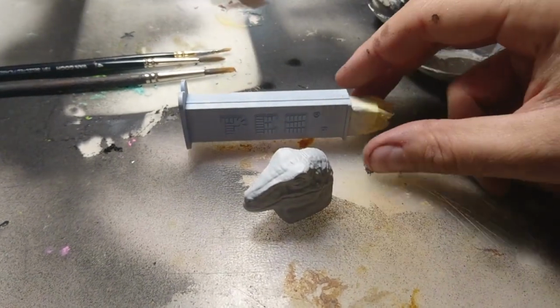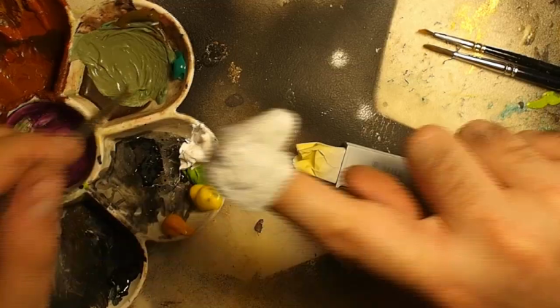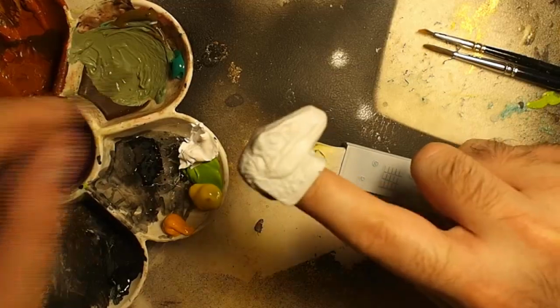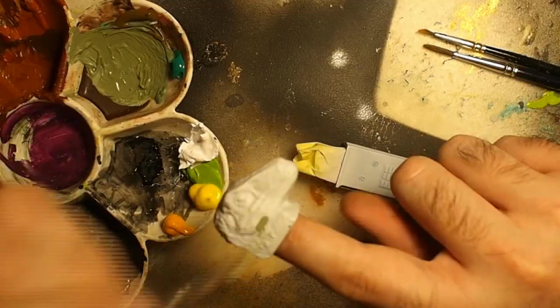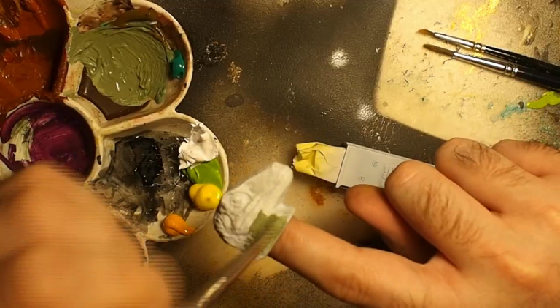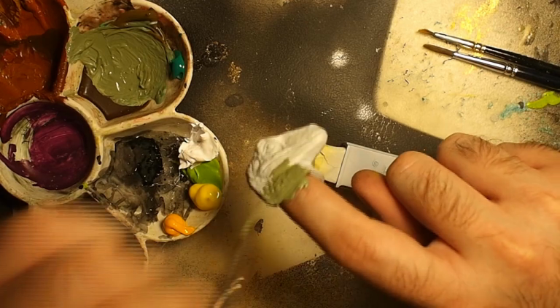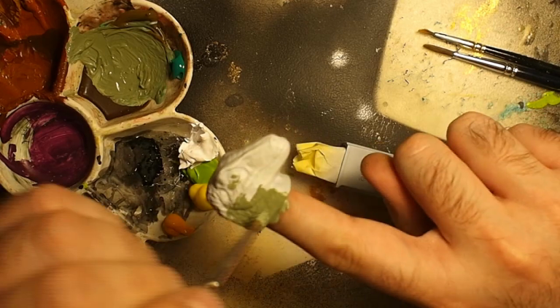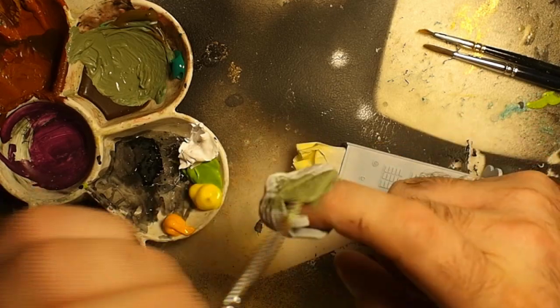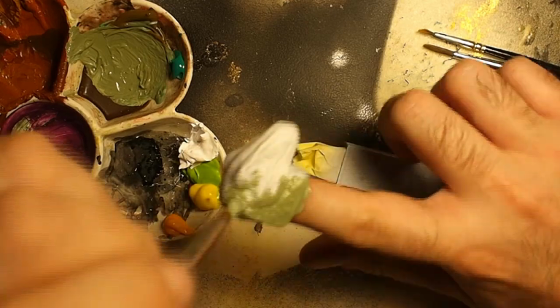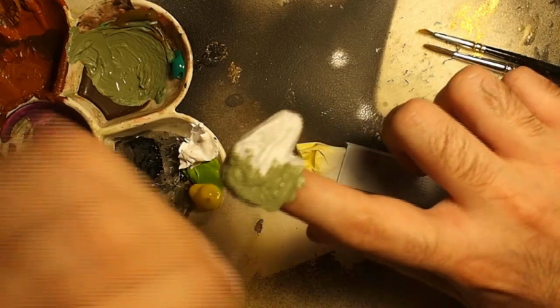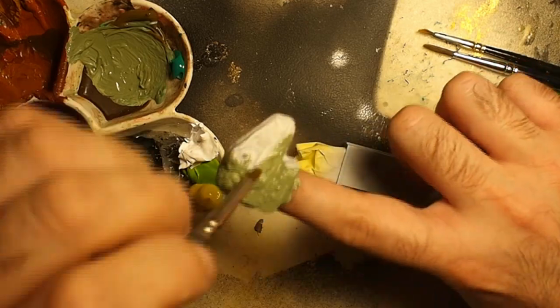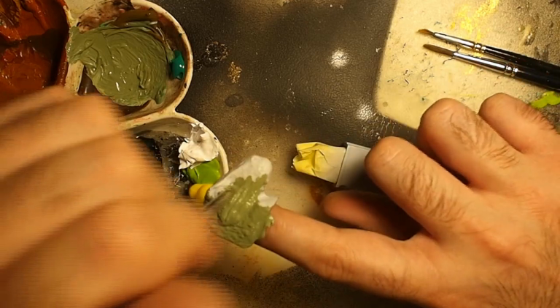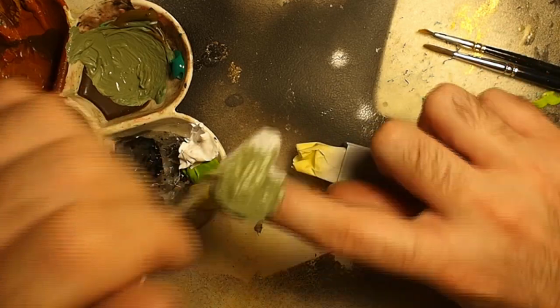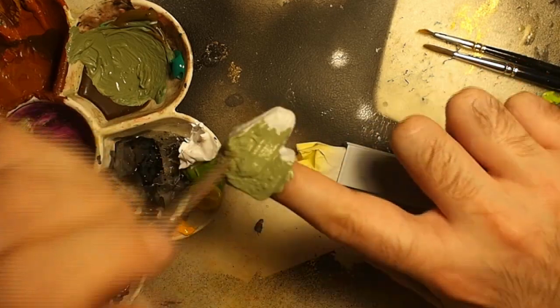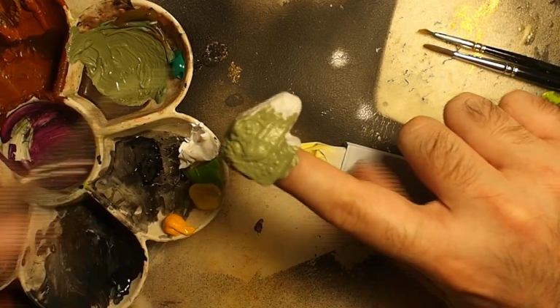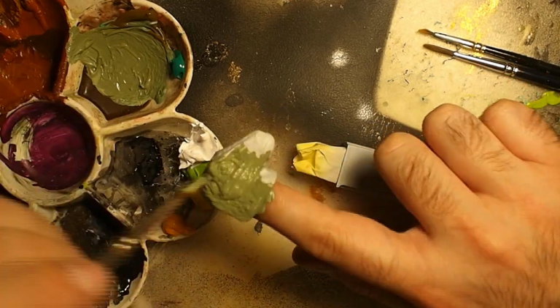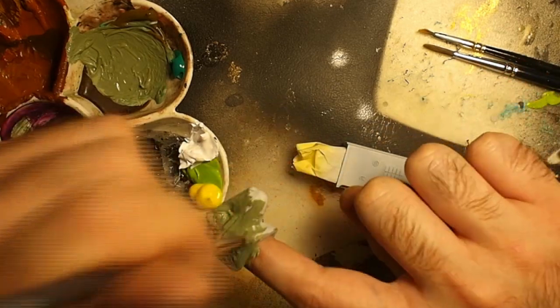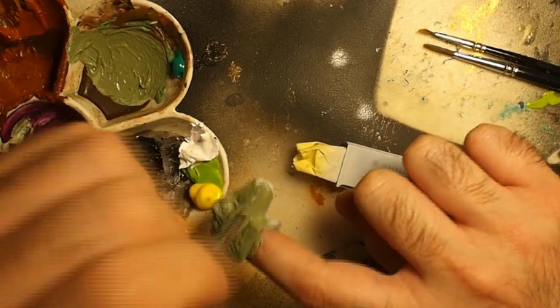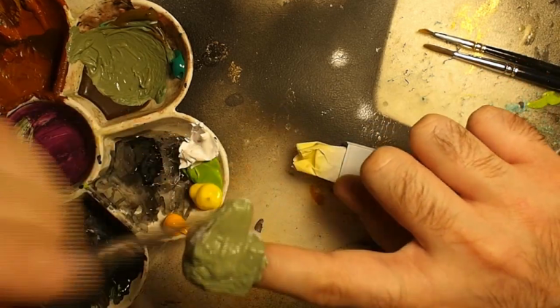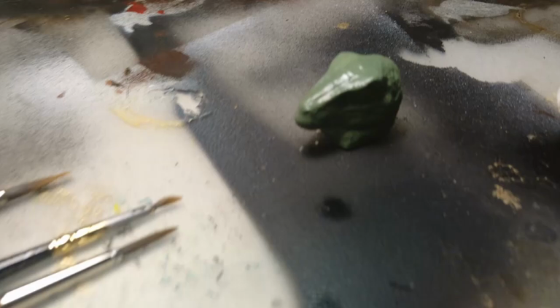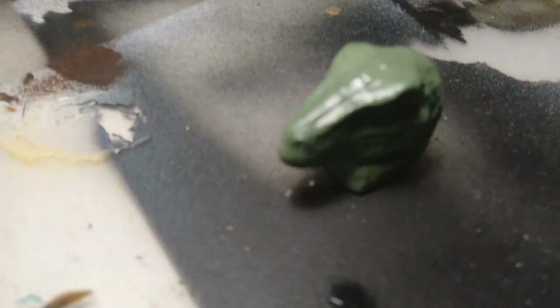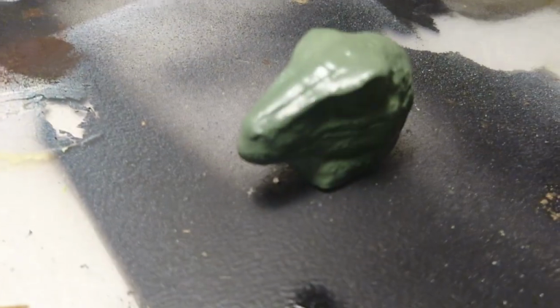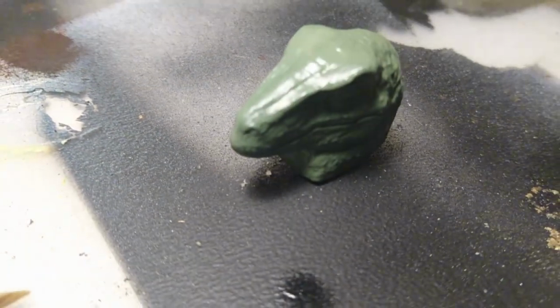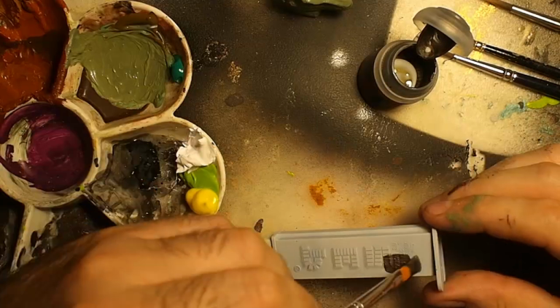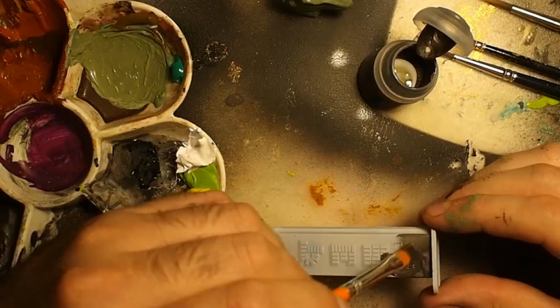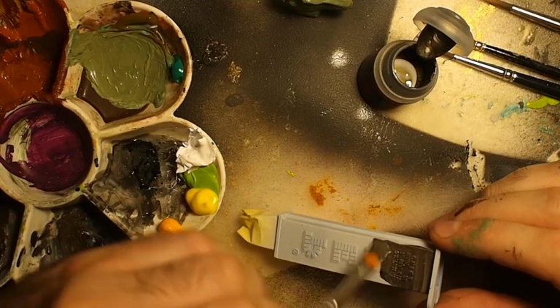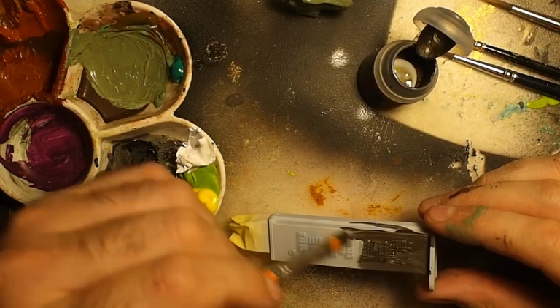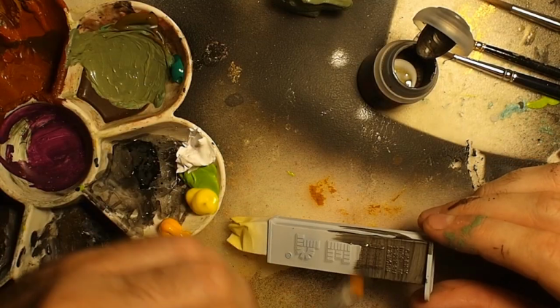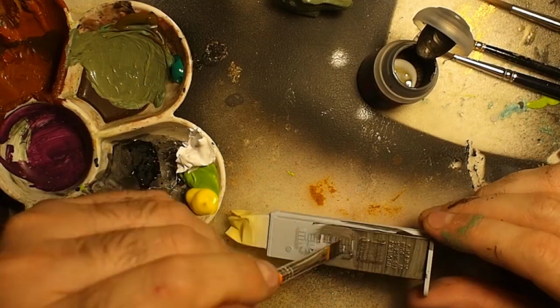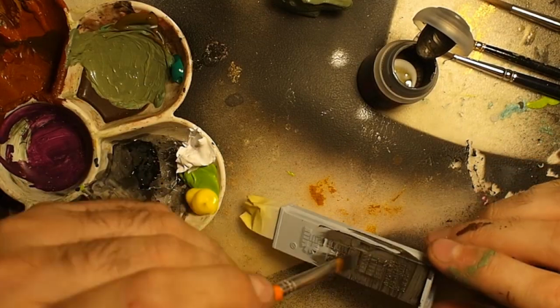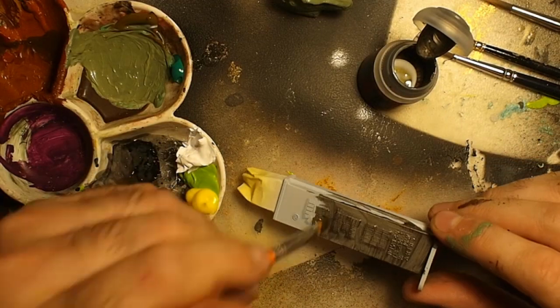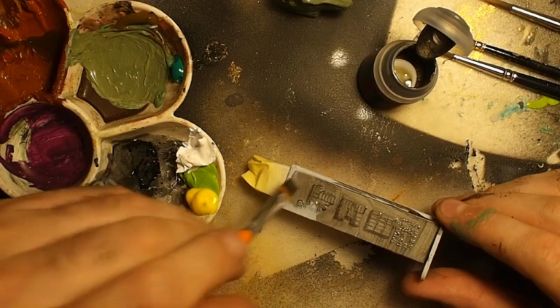Then I painted the head with a first green color layer using Vallejo Acrylic Studio Paint. For the body, I used Citadel Dark Steel acrylic paint.